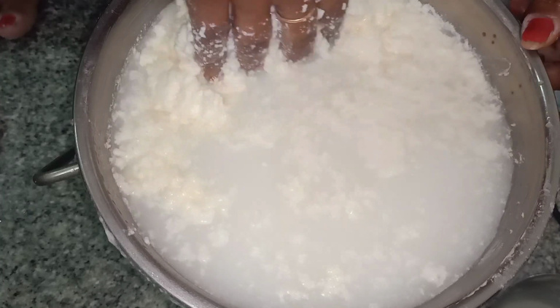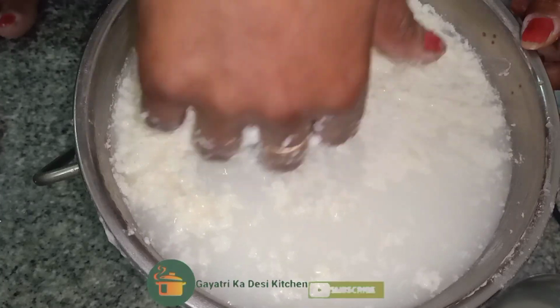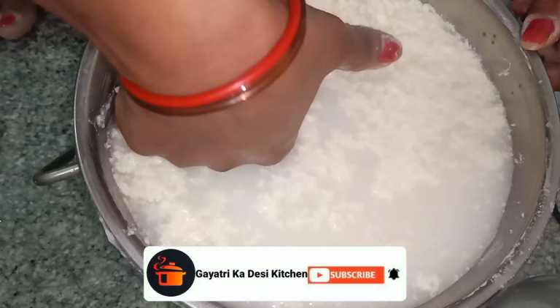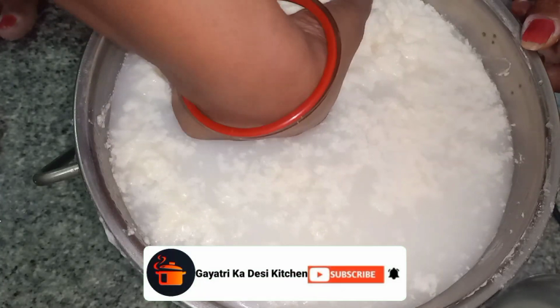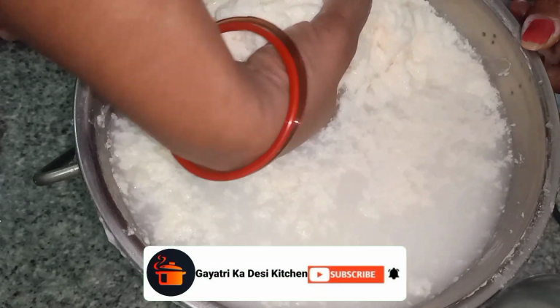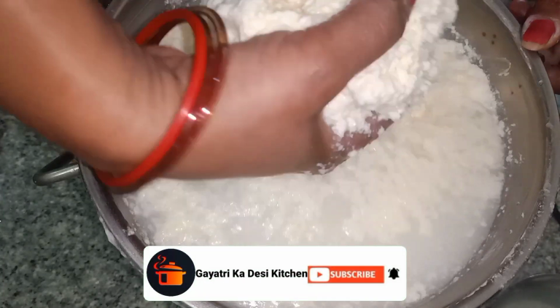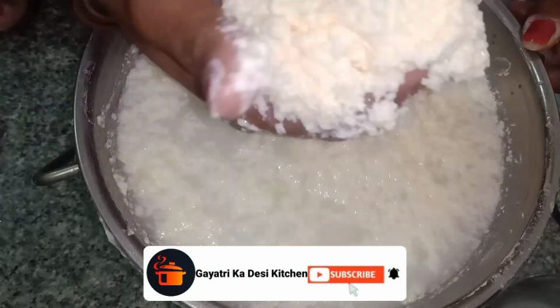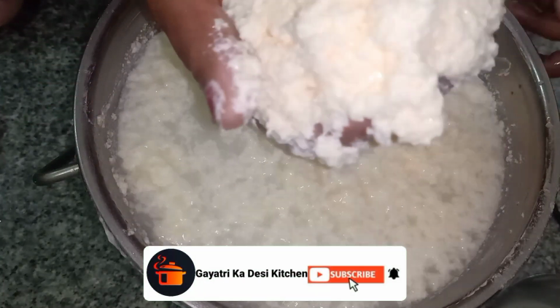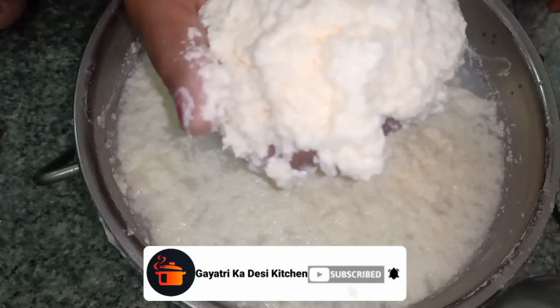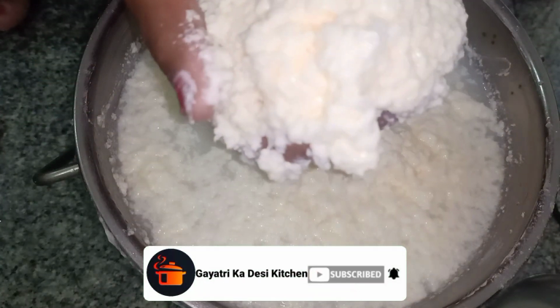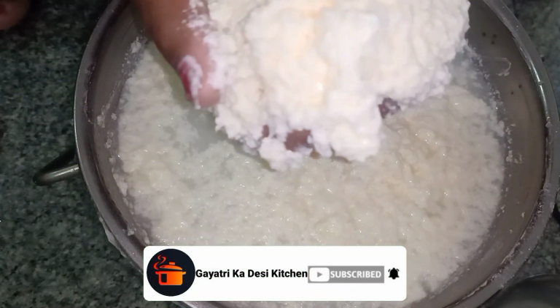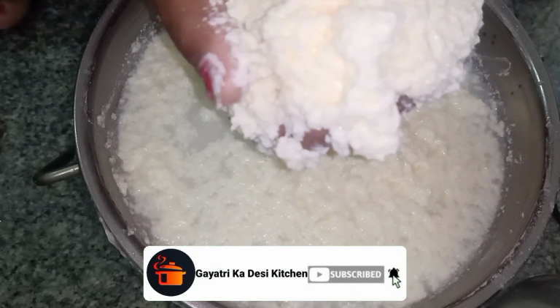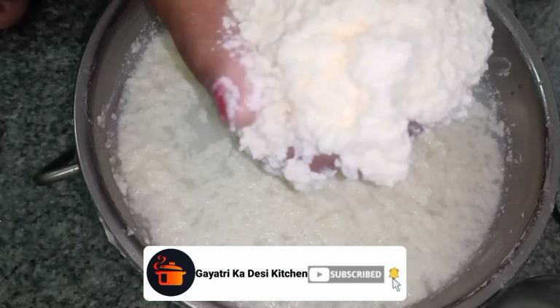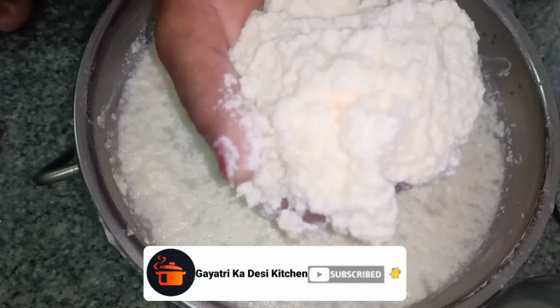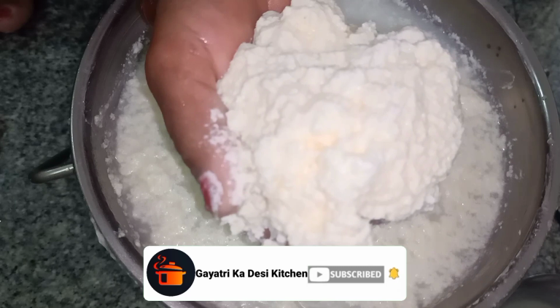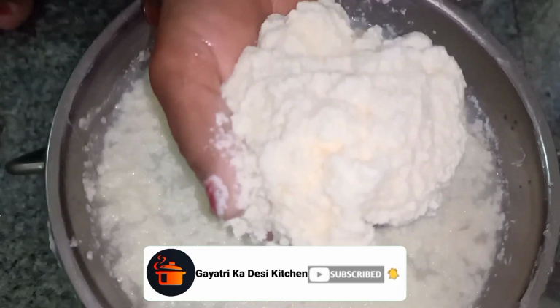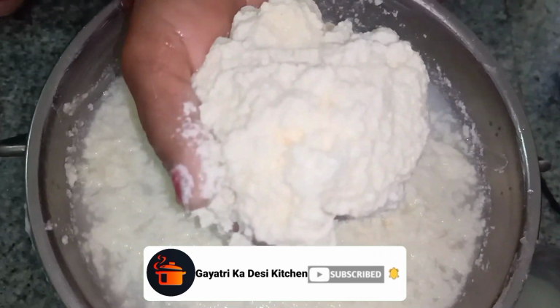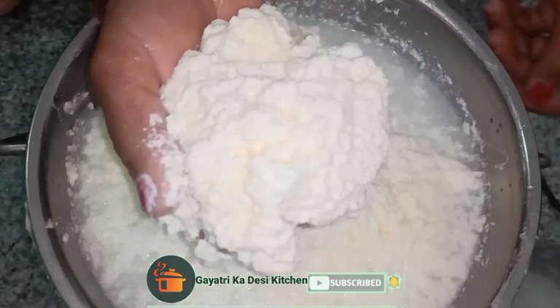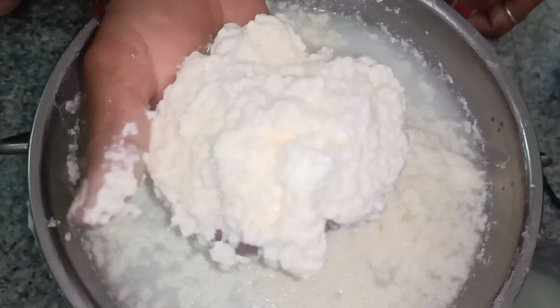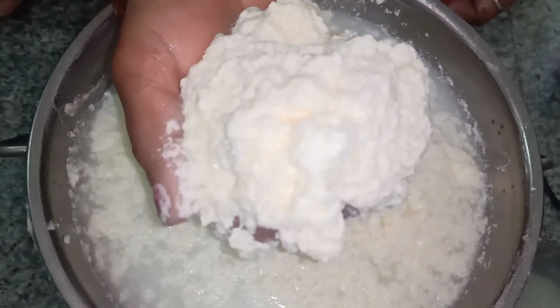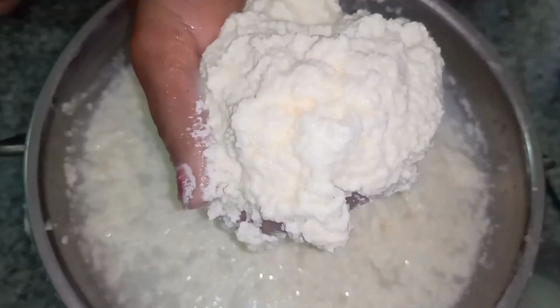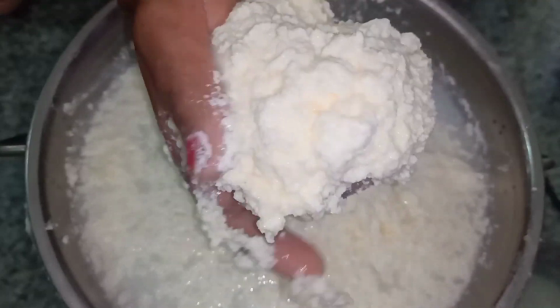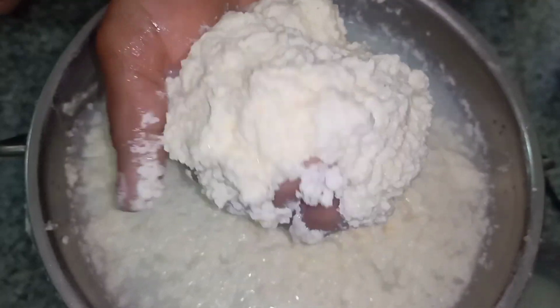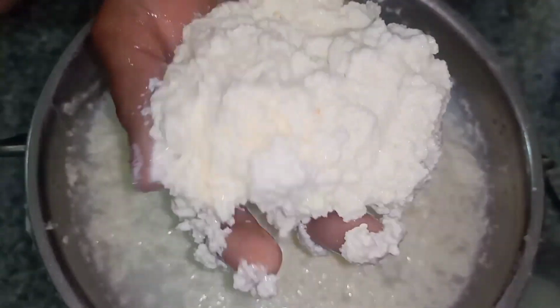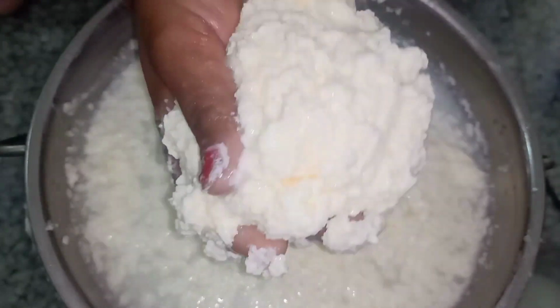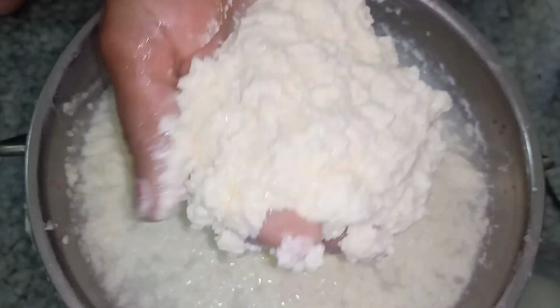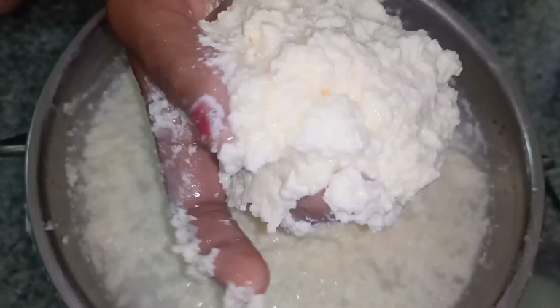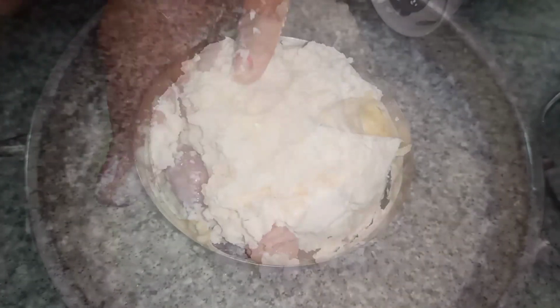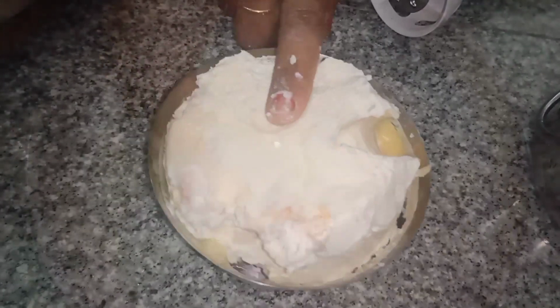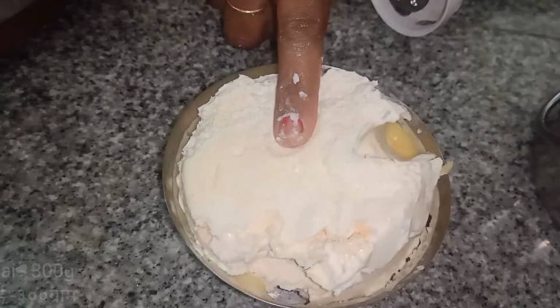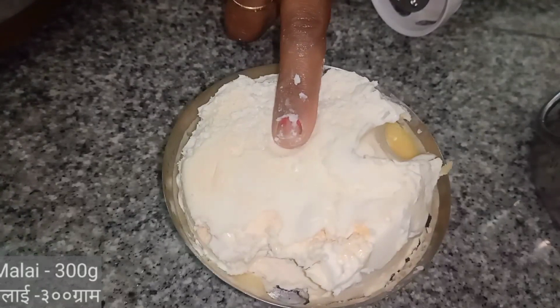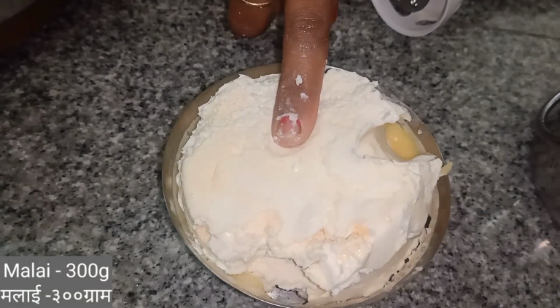Hello friends, today we will learn how to remove milk from malai and wheat from the house. Let's start this.